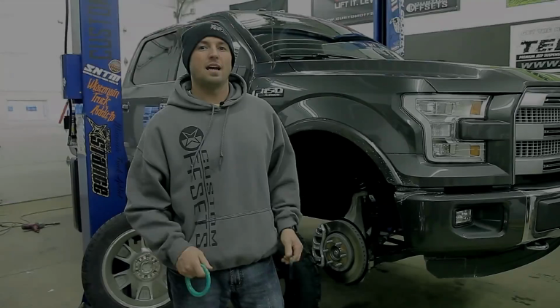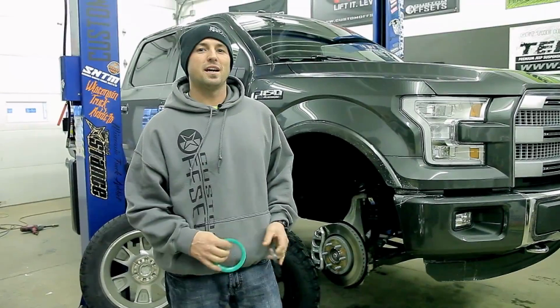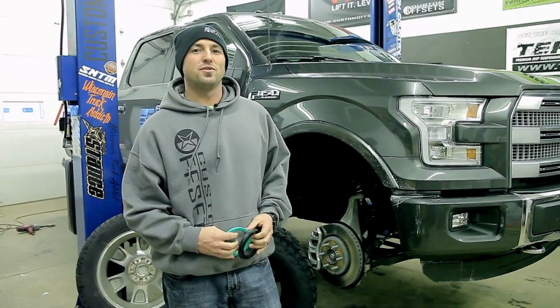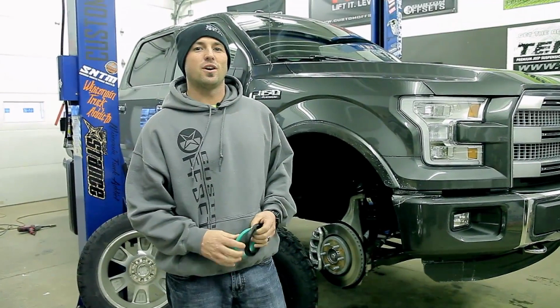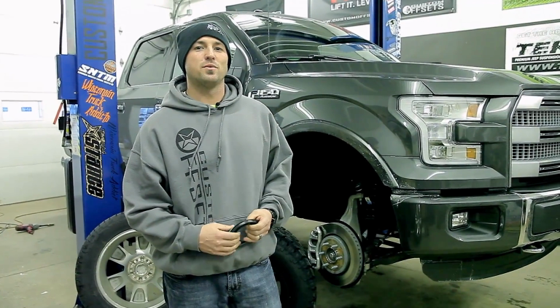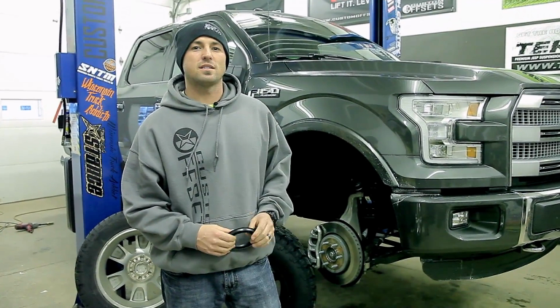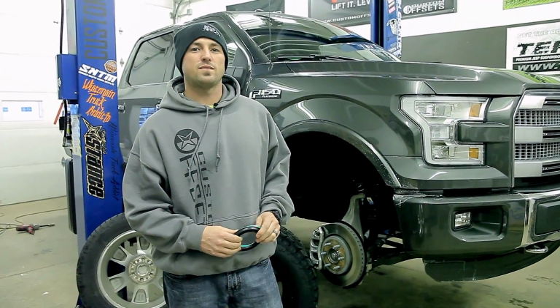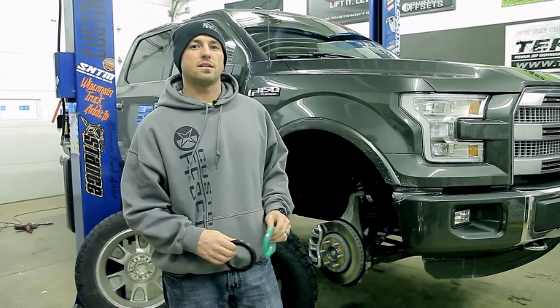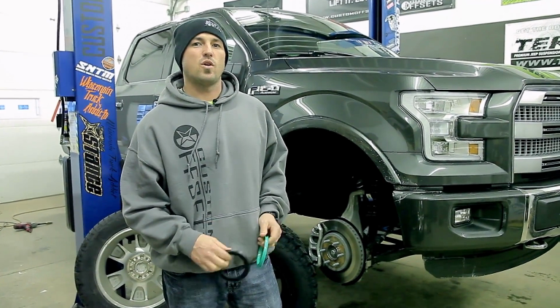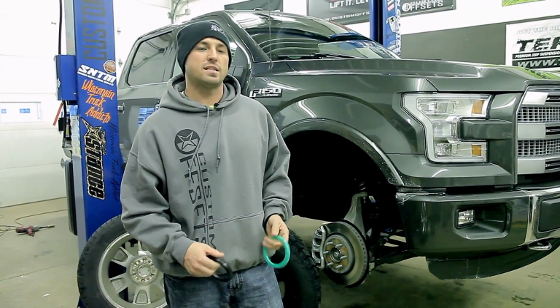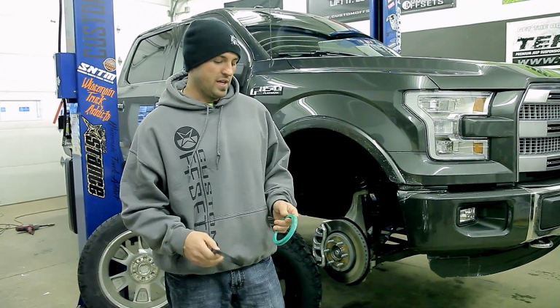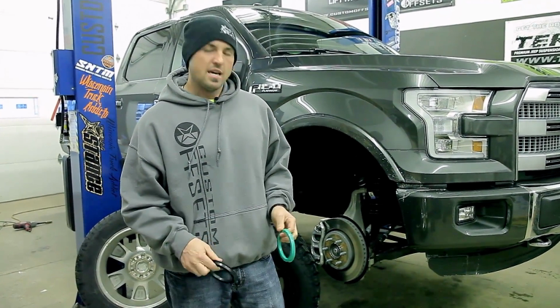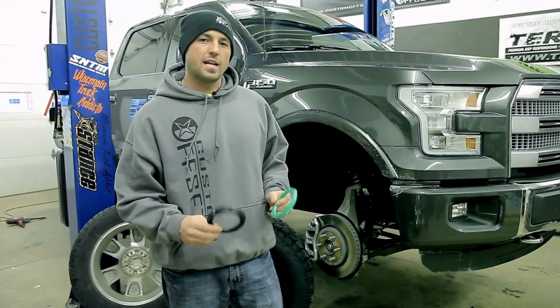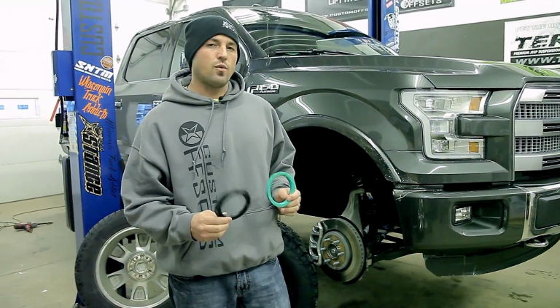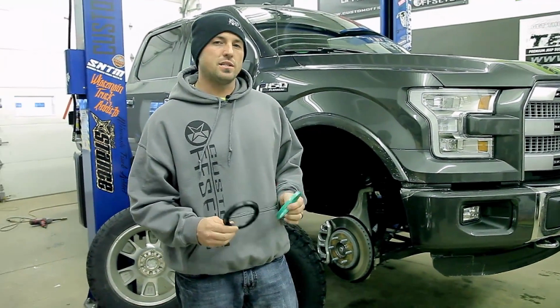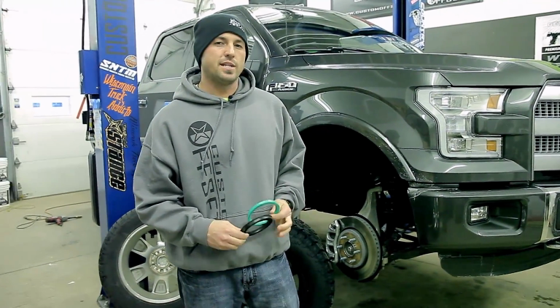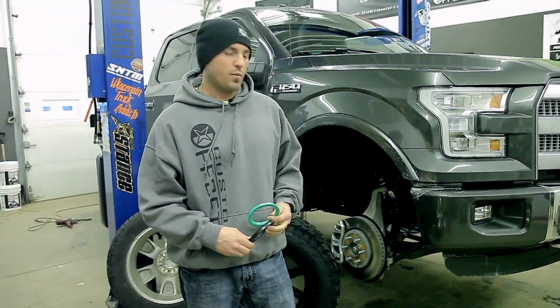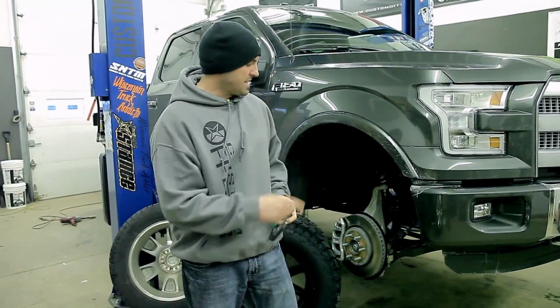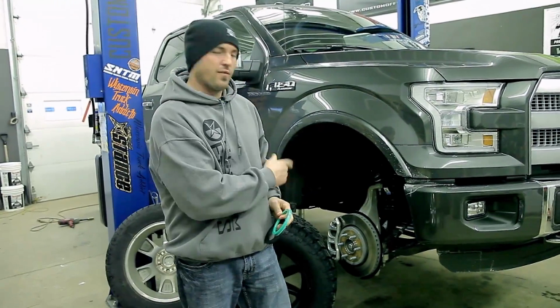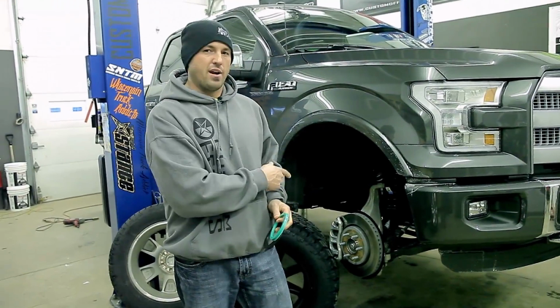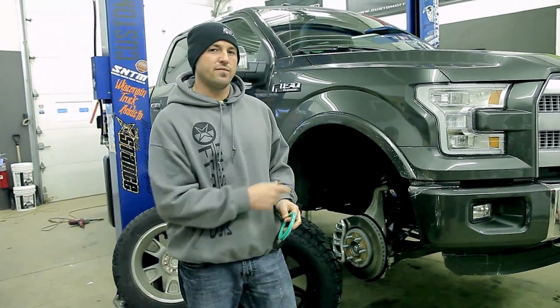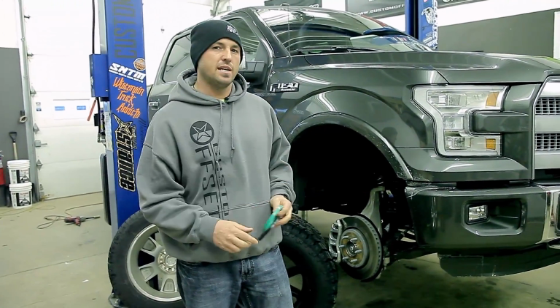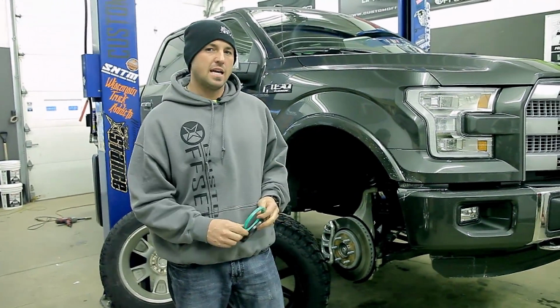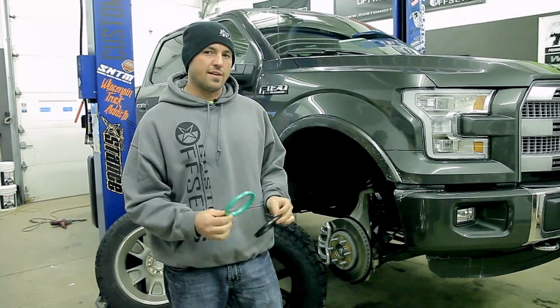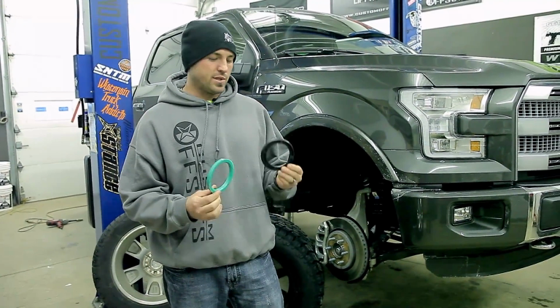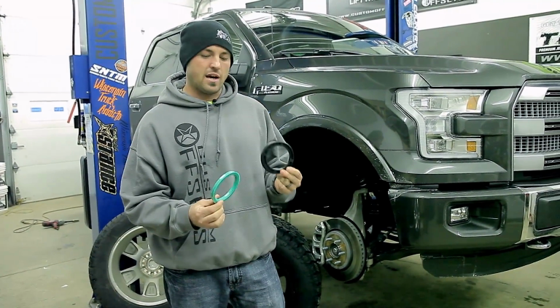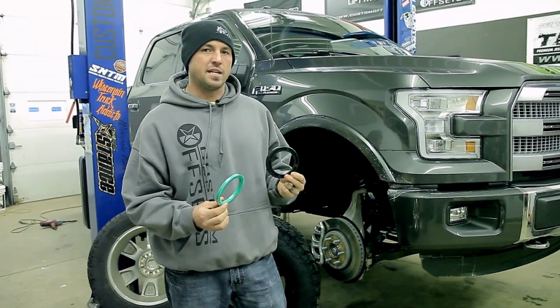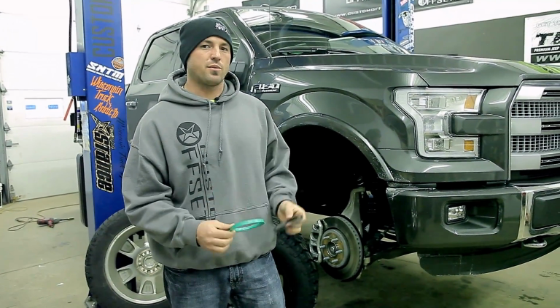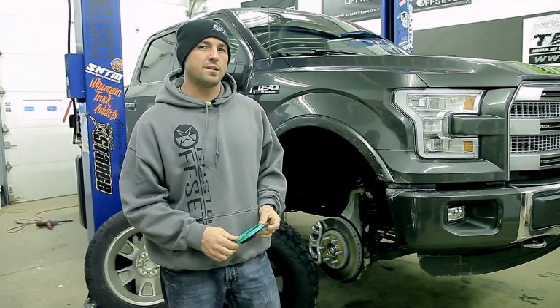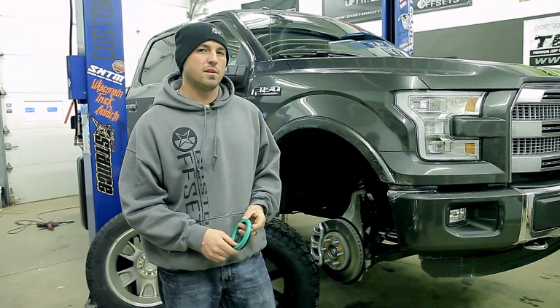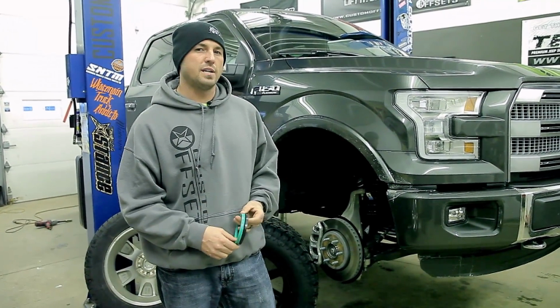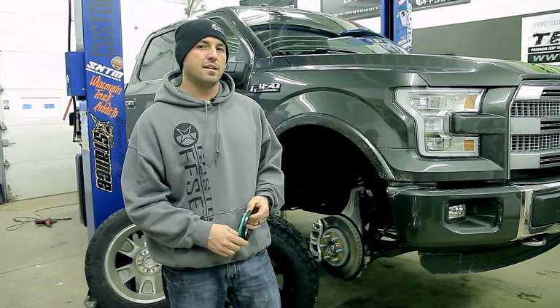Hey, how you guys doing? Sean again with Custom Offsets, Custom Offsets TV. We had a lot of questions when we did our wheel and tire vibration video, and a lot of it was around the hub-centric rings and some of the more detail.